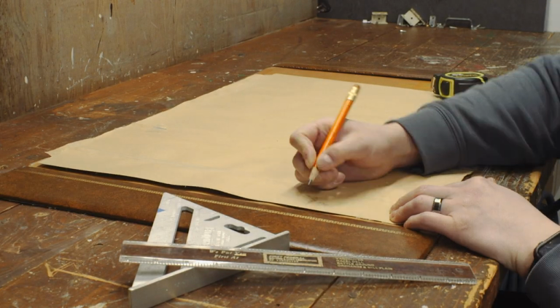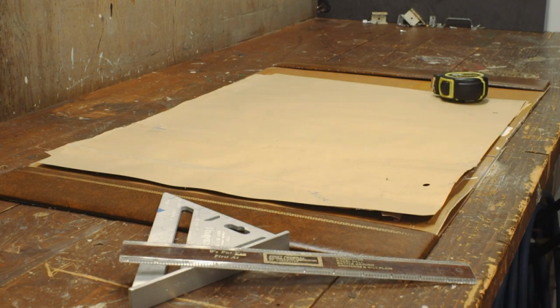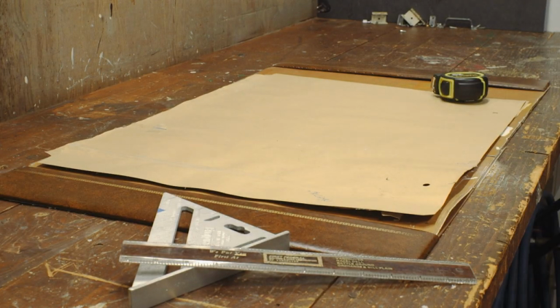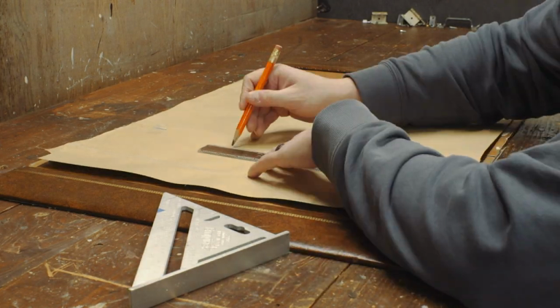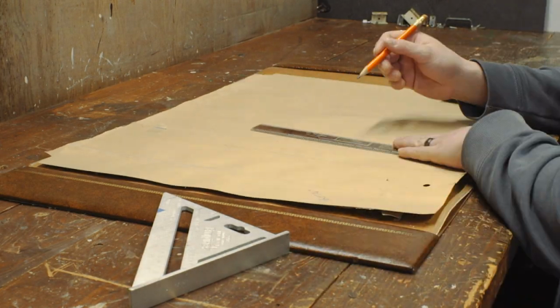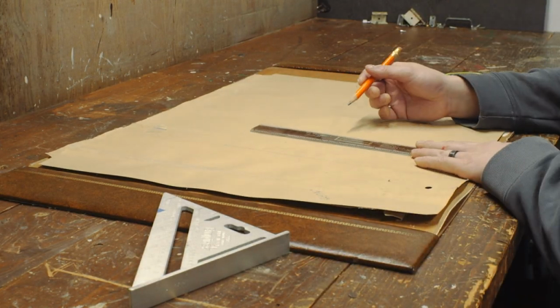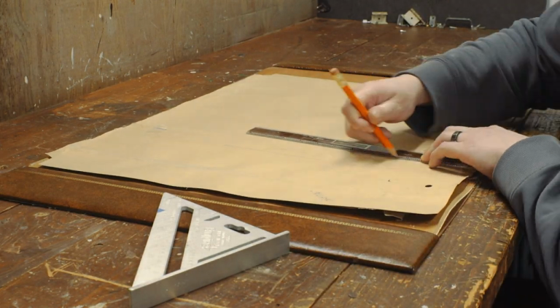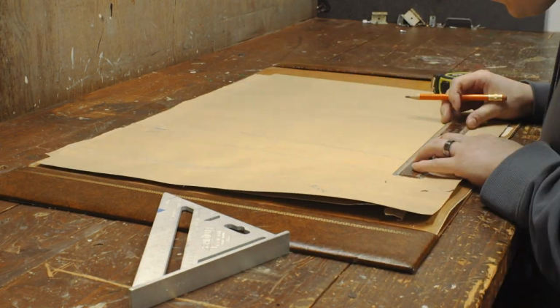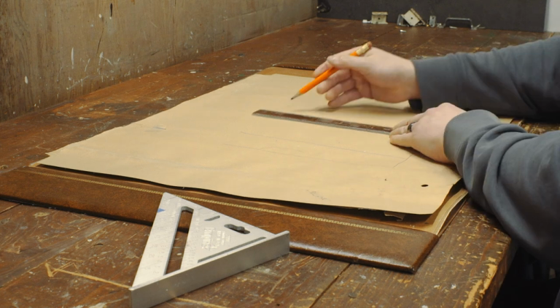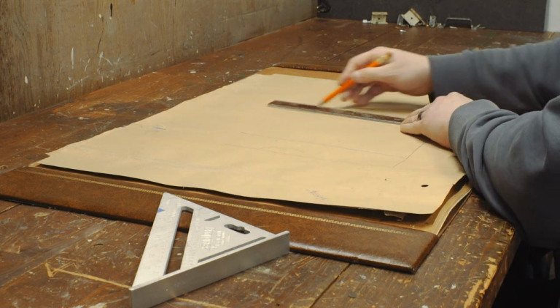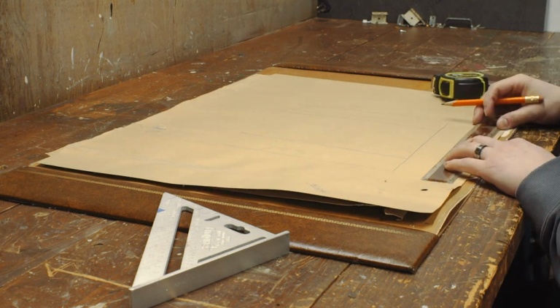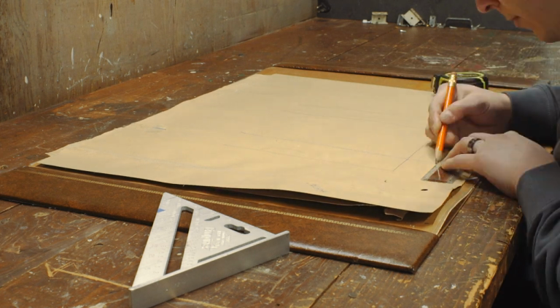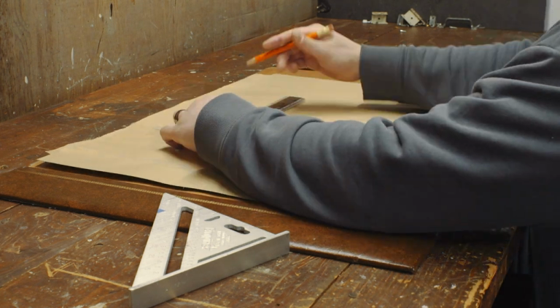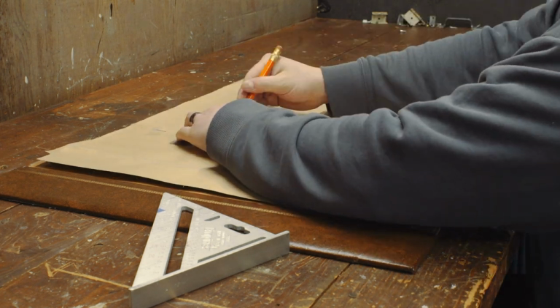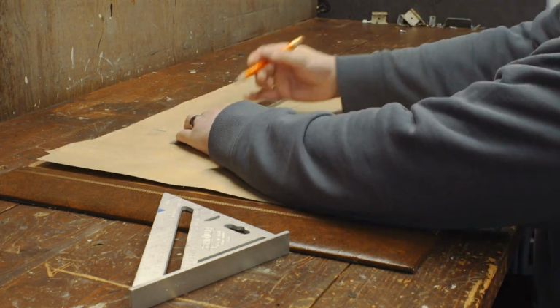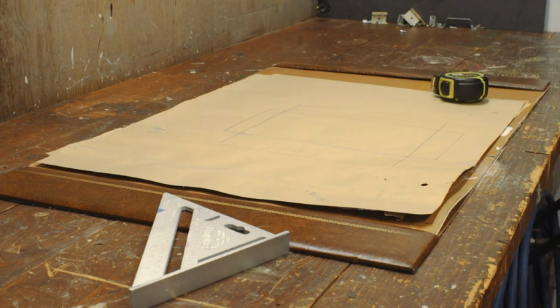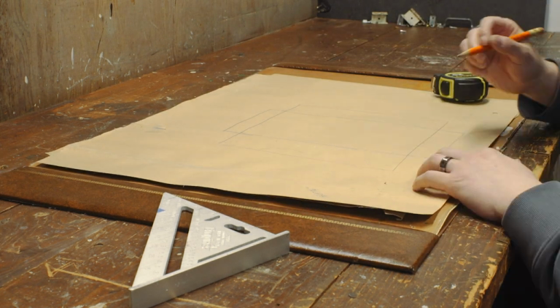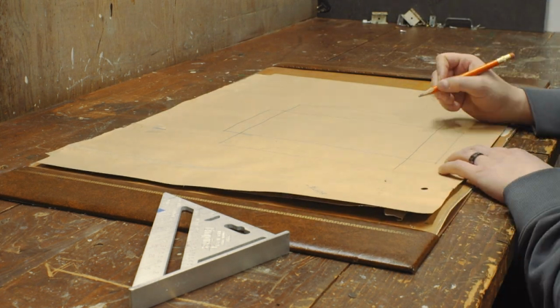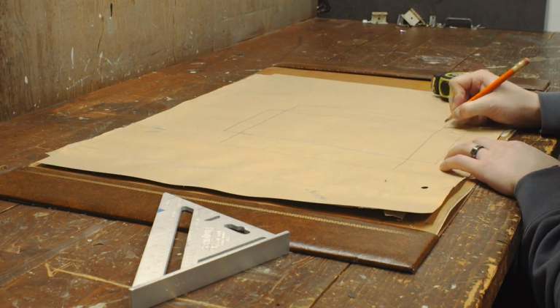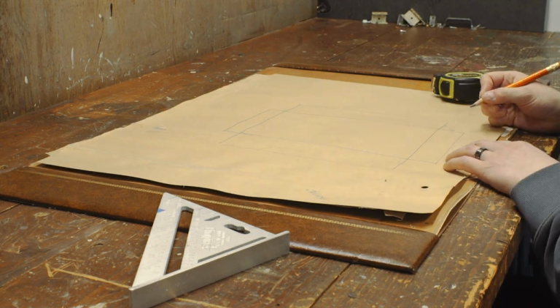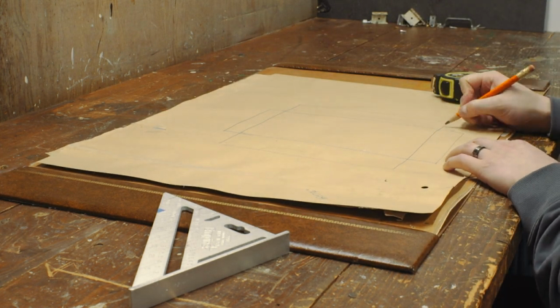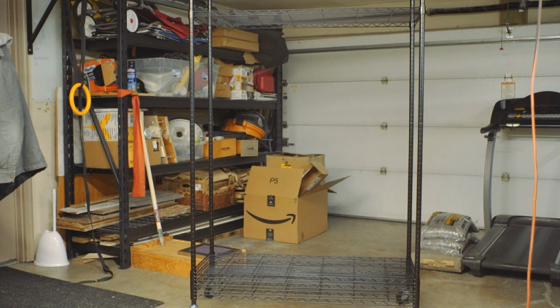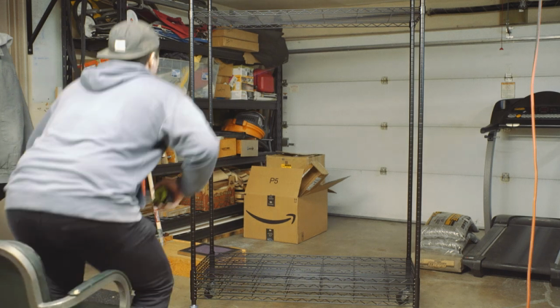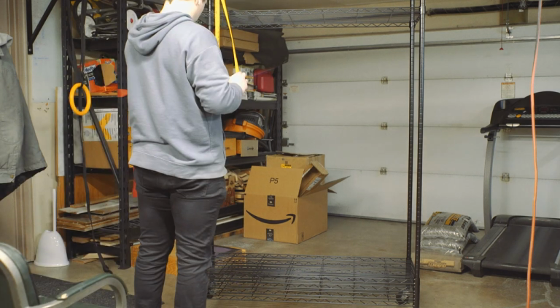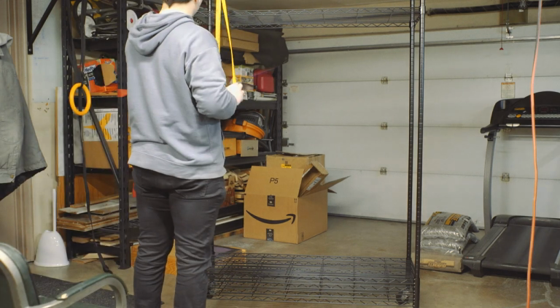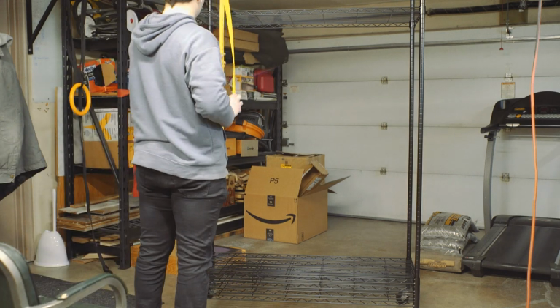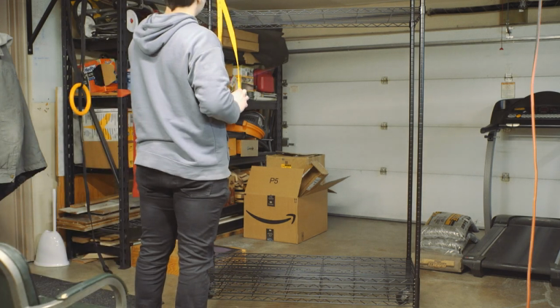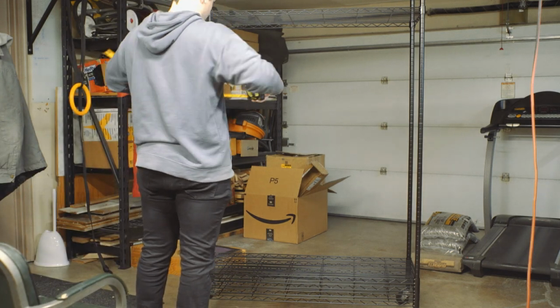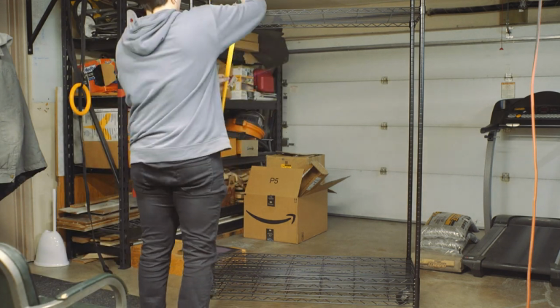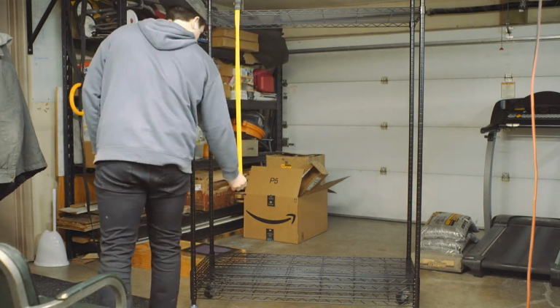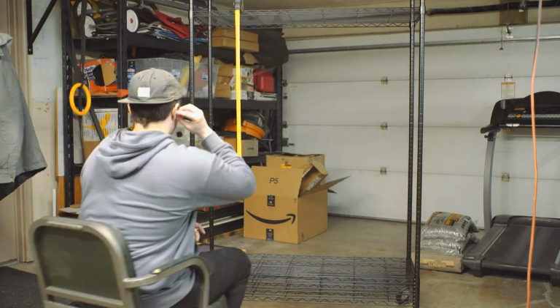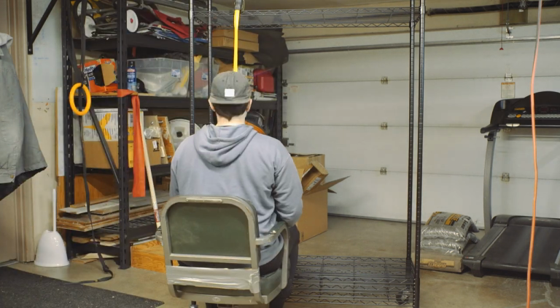I sat down to write out all my plans. I was really flying by the seat of my pants for this one, so there's a lot of measuring and re-measuring and re-measuring the re-measure.